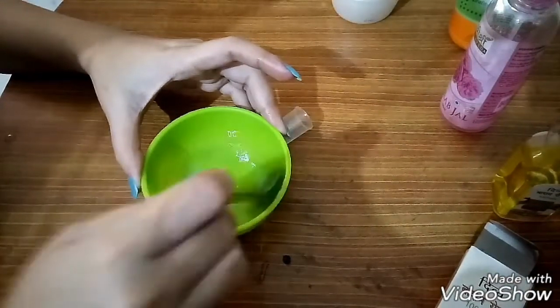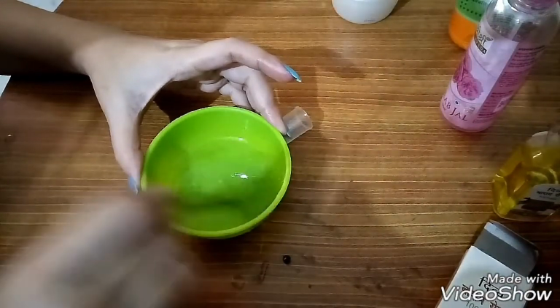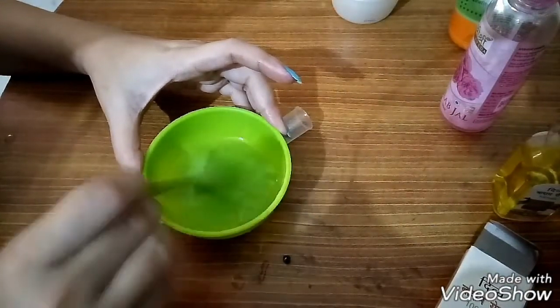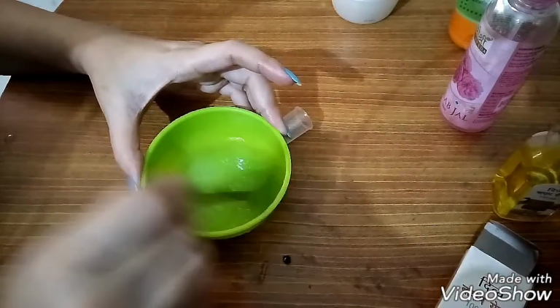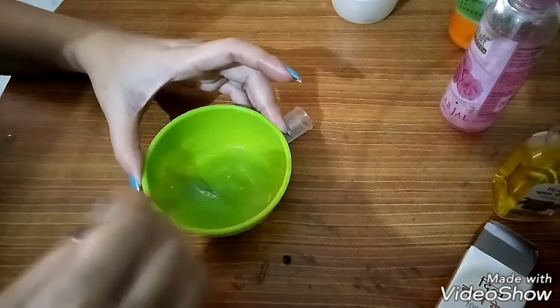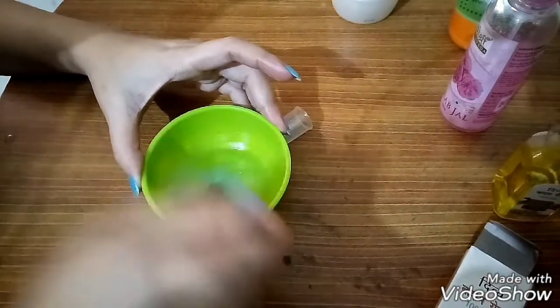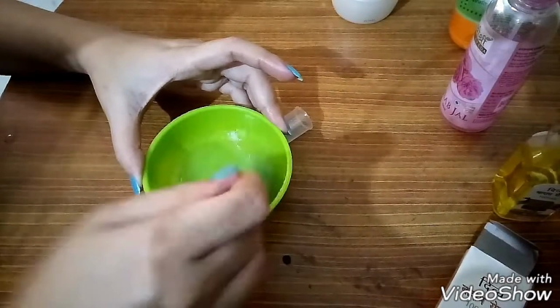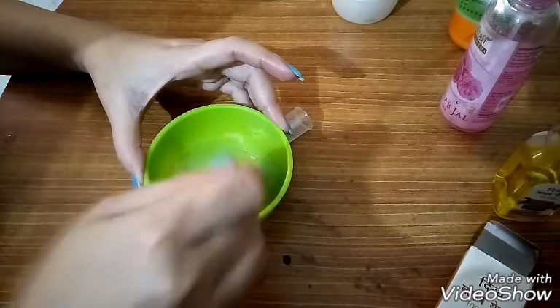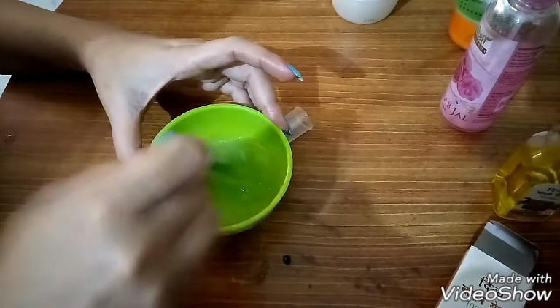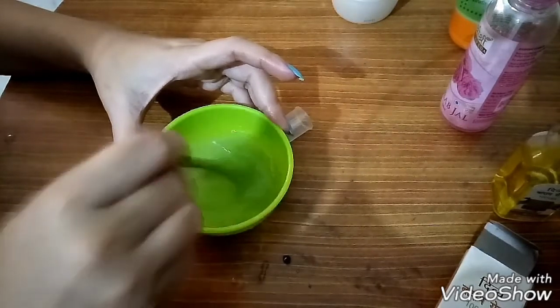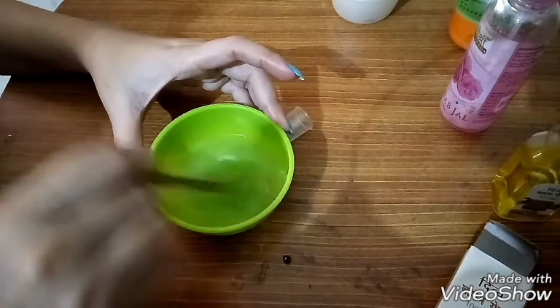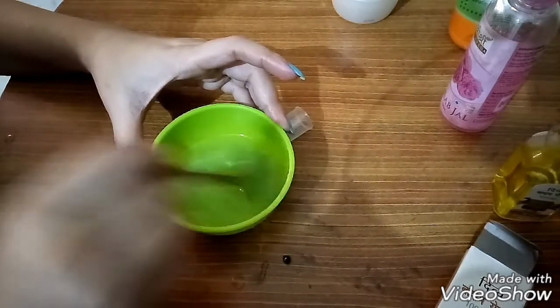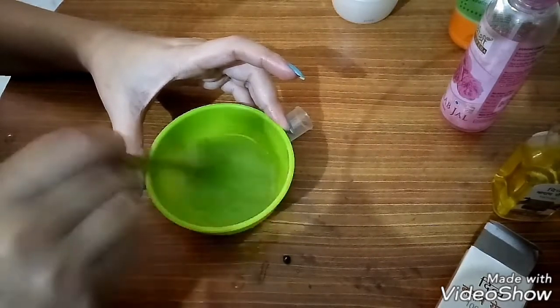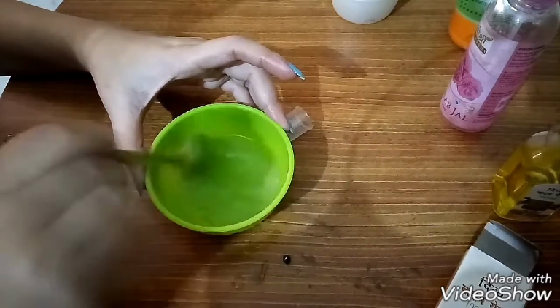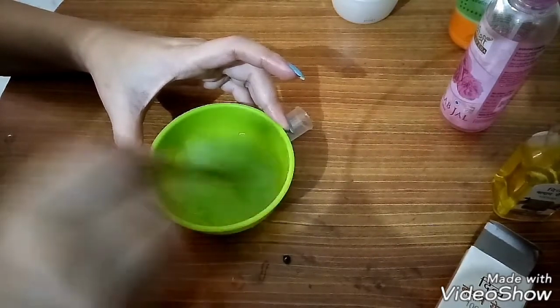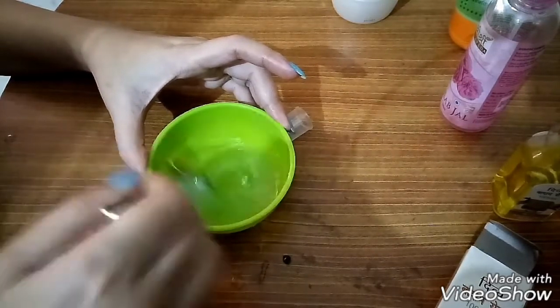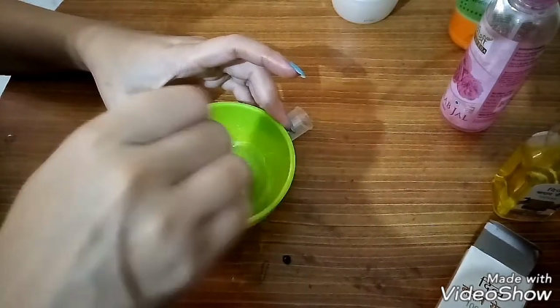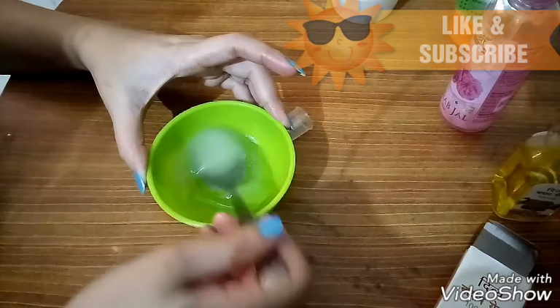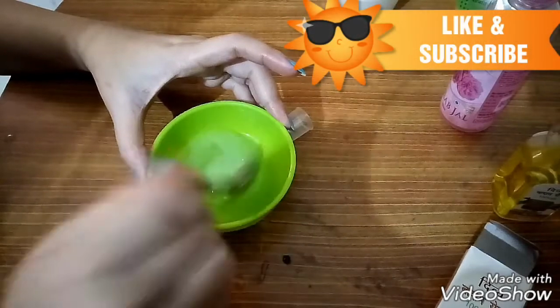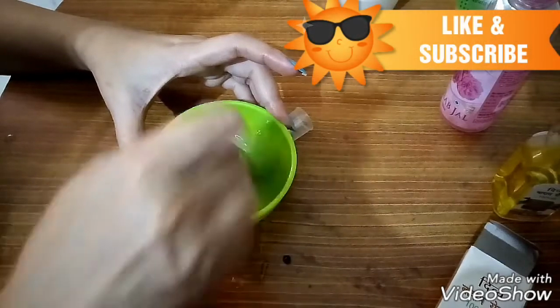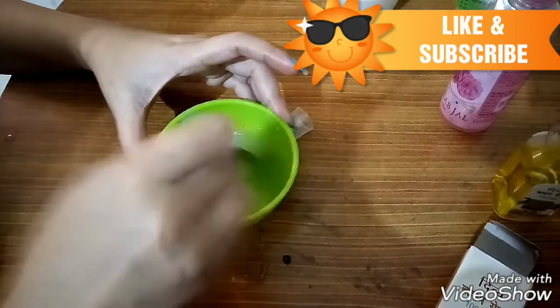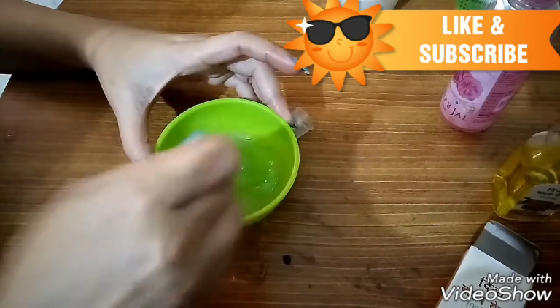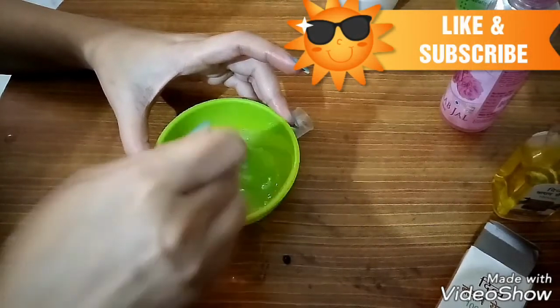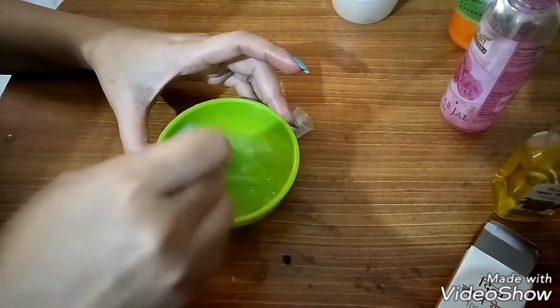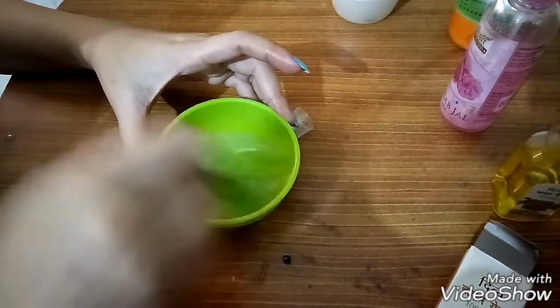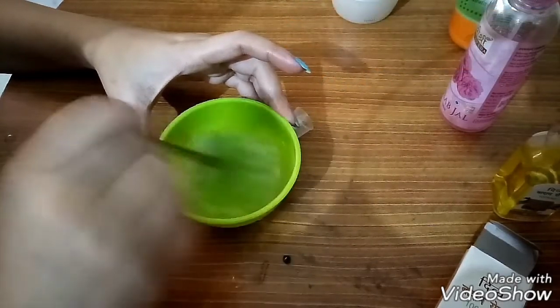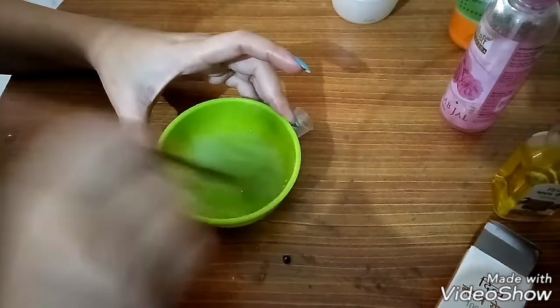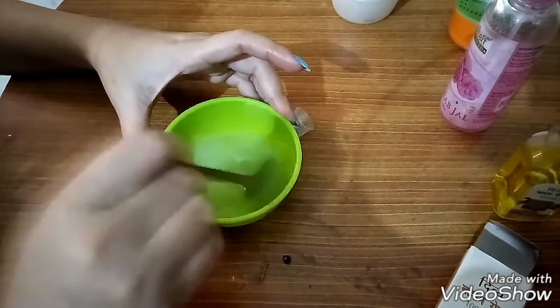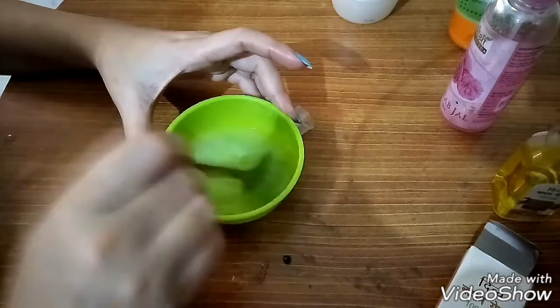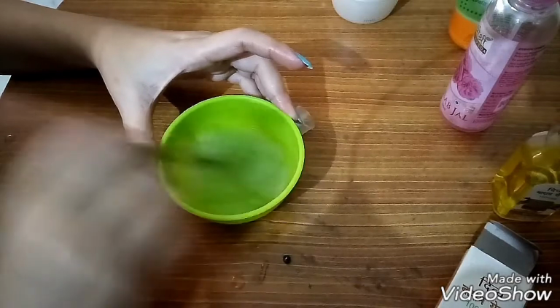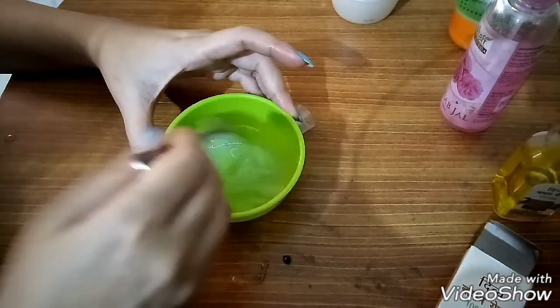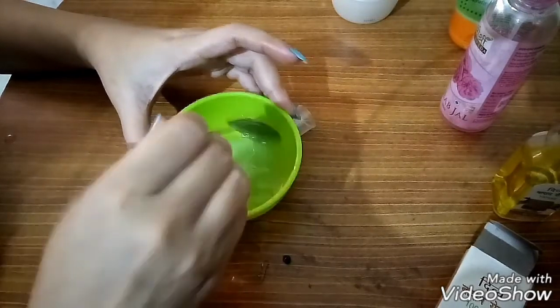और जो oily skin के लोग हैं वो लोग पहले face clean करिए, उसके बाद toner लगाएं, उसके बाद यह as a serum लगाएं. इसके बाद आप लोग को दूसरा कोई night cream लगाने की ज़रूरत नहीं है — यही आपके लिए serum और night cream का काम करेगा.